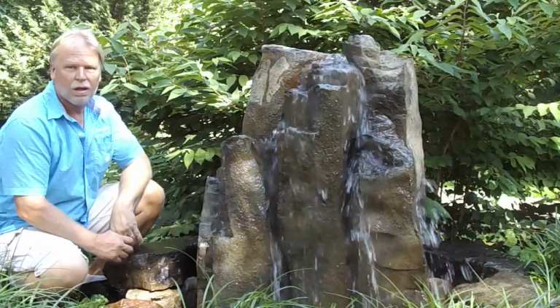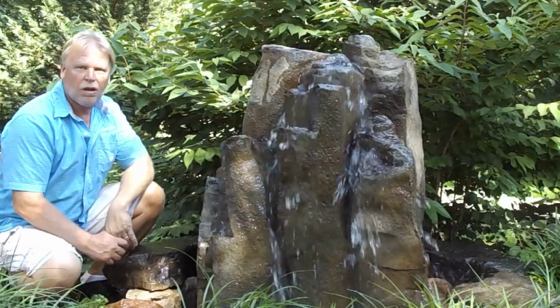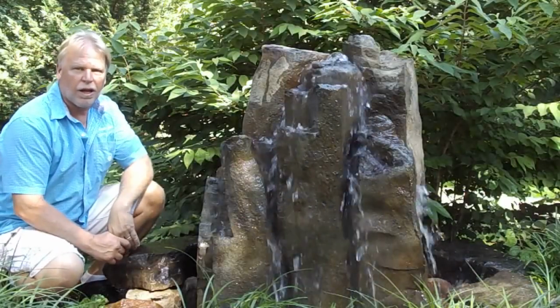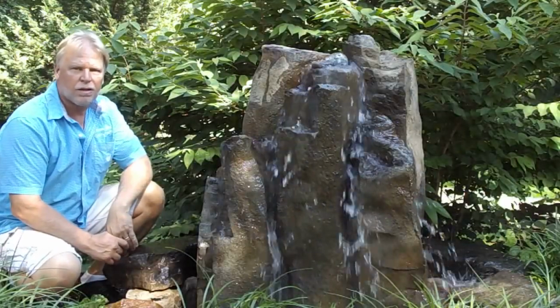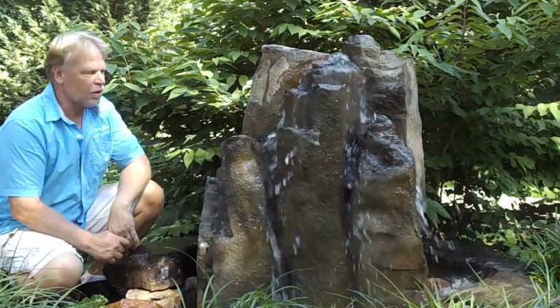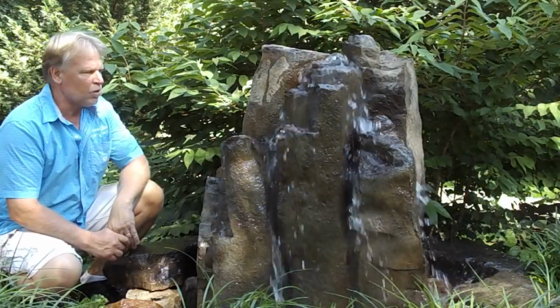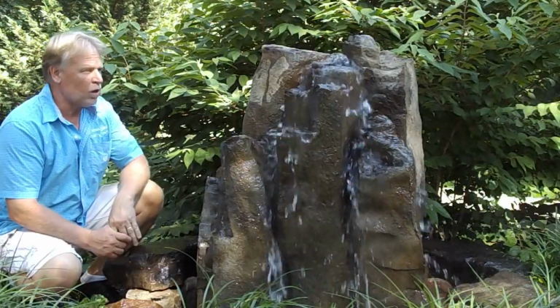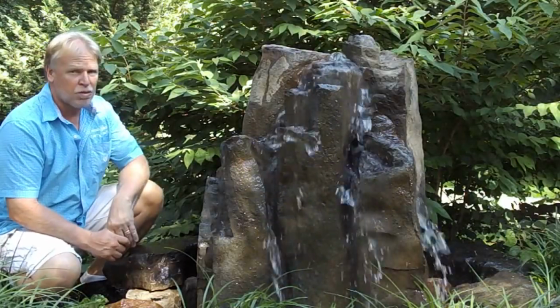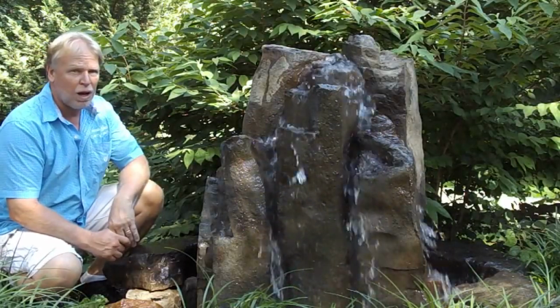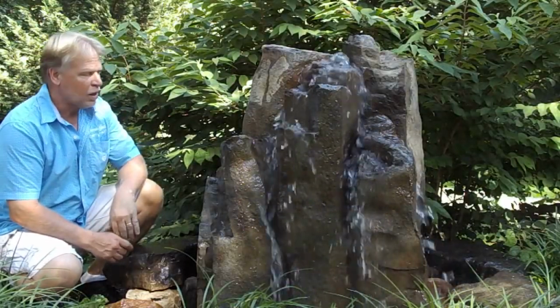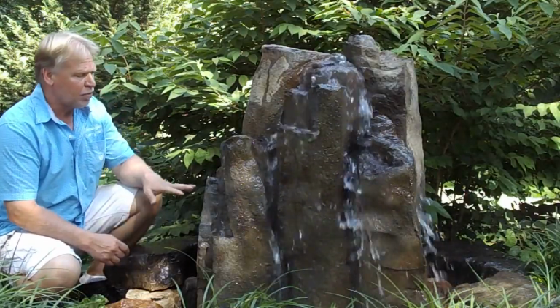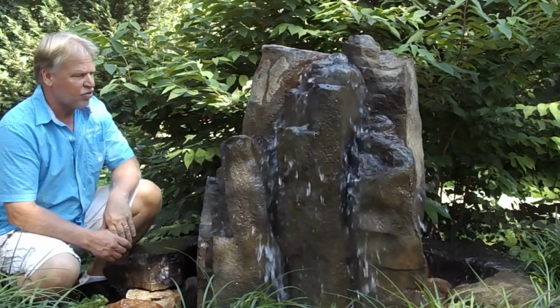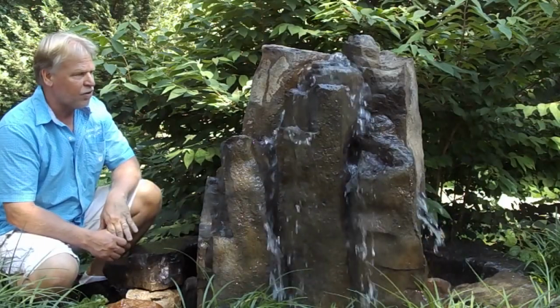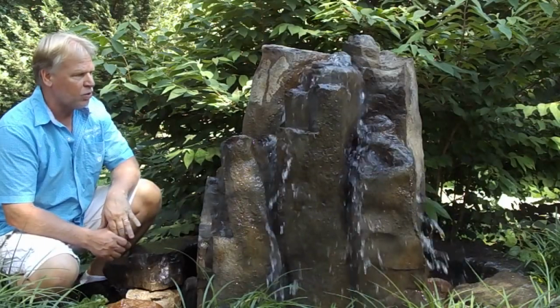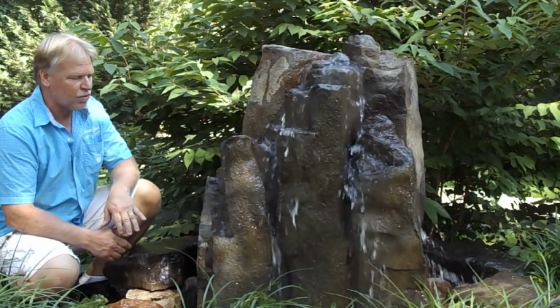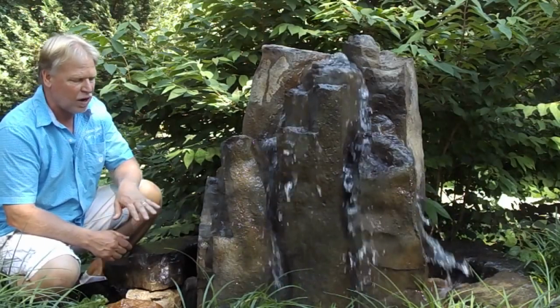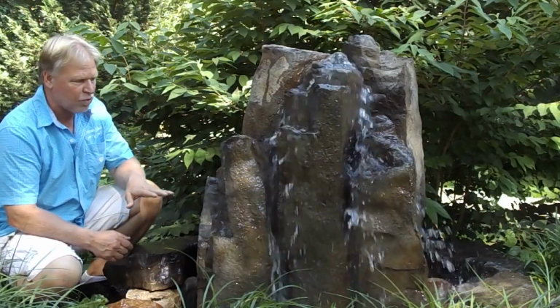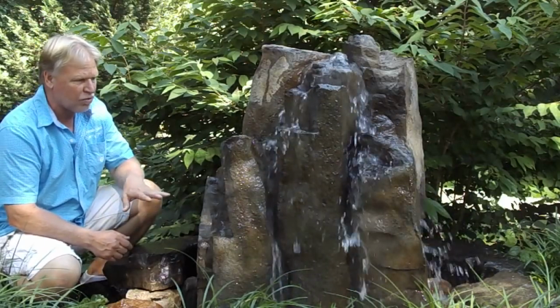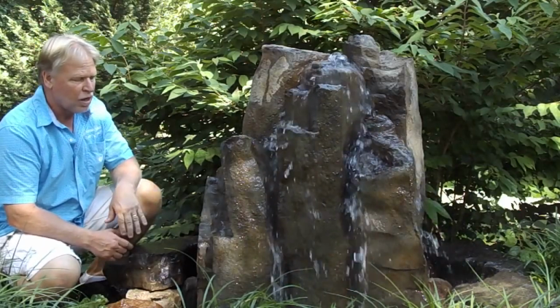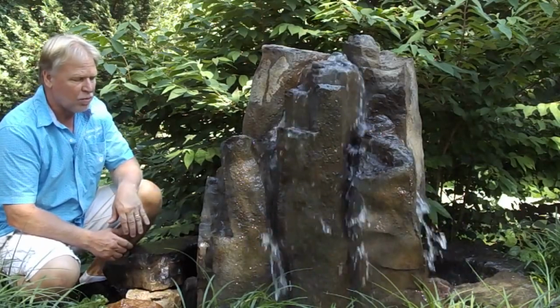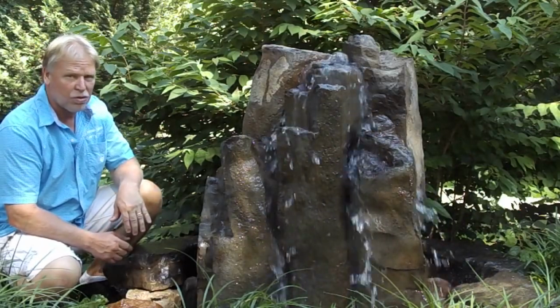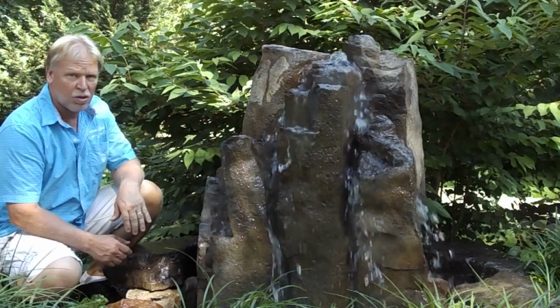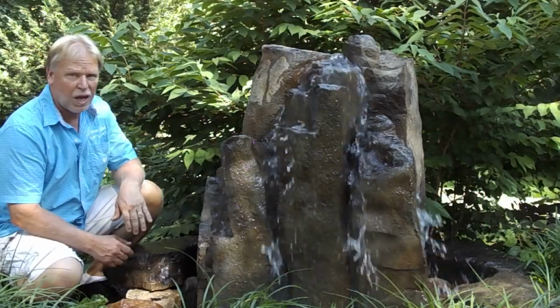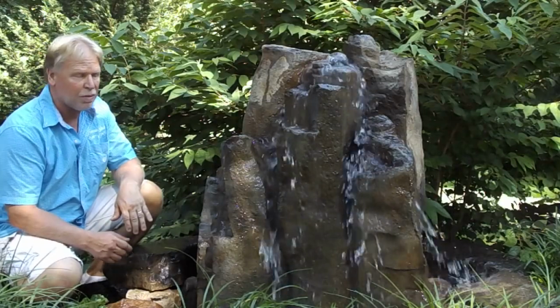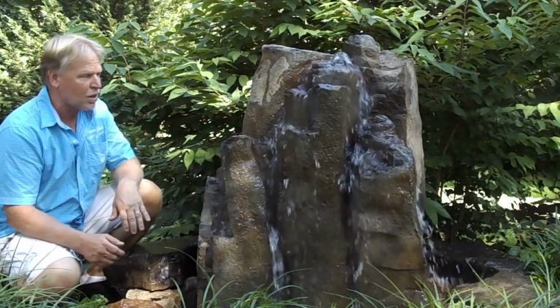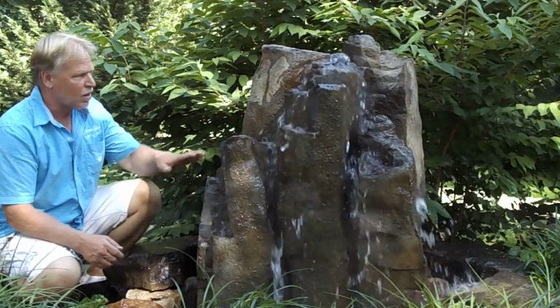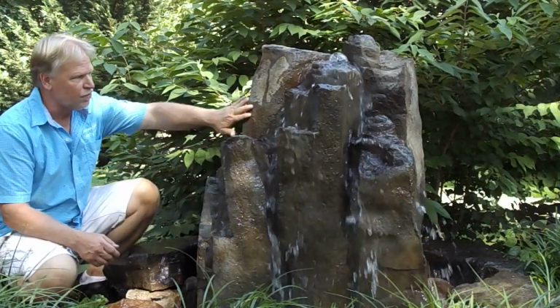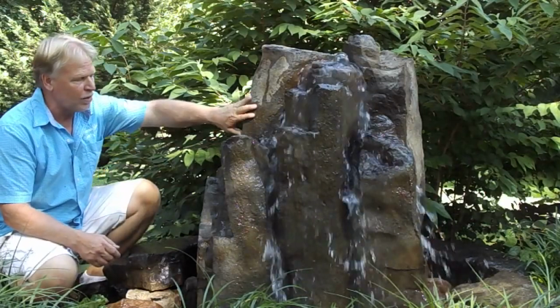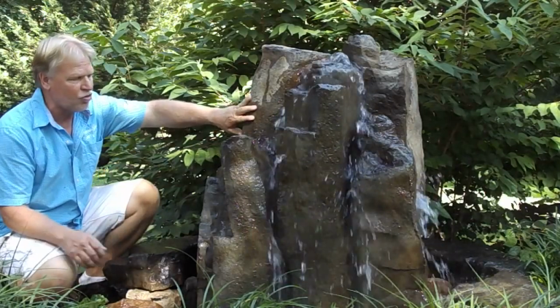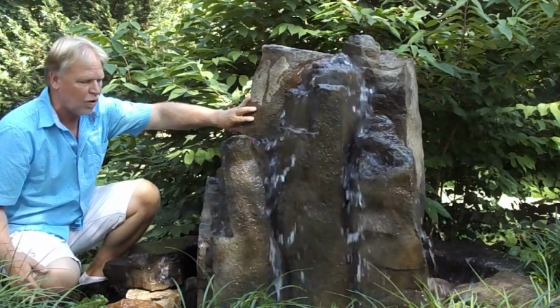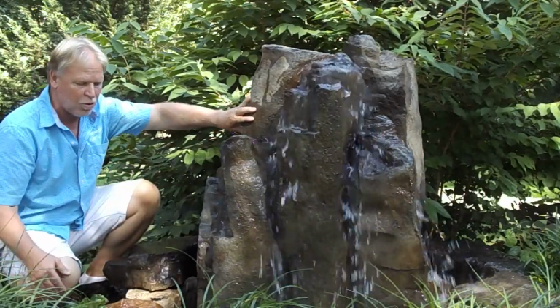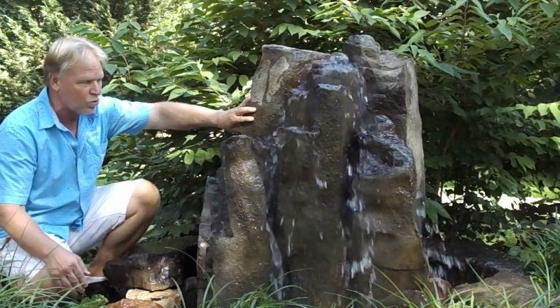I'm Kenny Lowry and today we're going to take a look at what we call the basalt block. This is a GFRC boulder — it stands for glass fiber reinforced concrete. It's the same material used in zoo exhibits and animal habitats. It has the look, the feel, and the texture of real rock at about one-fifth of the weight.